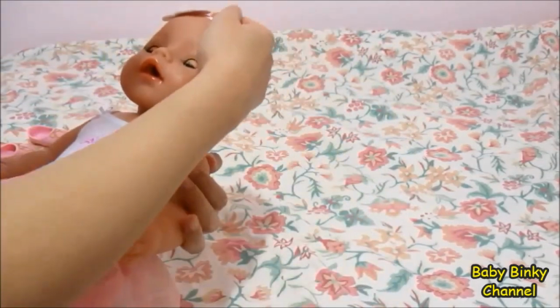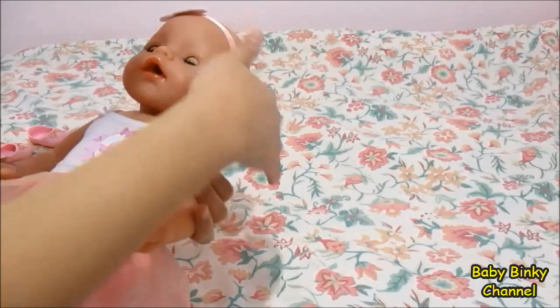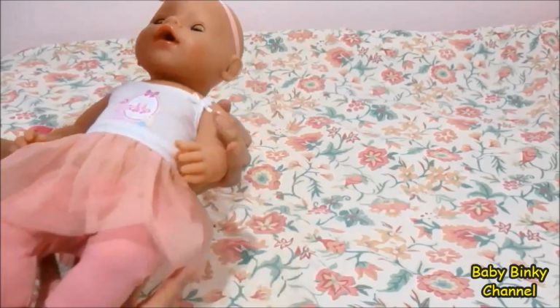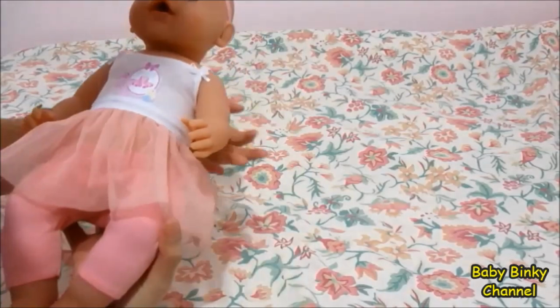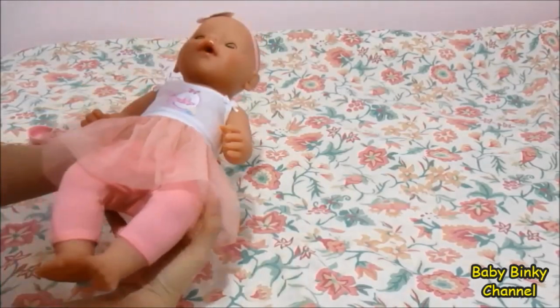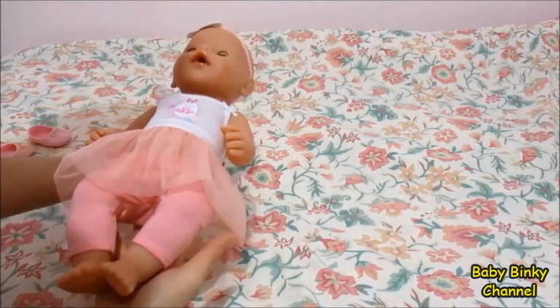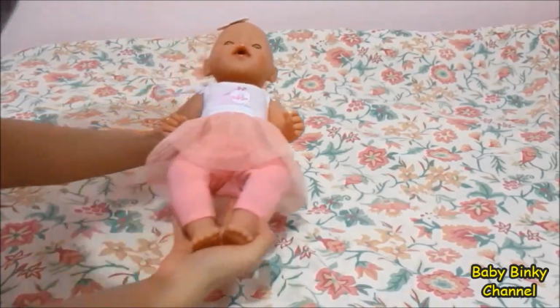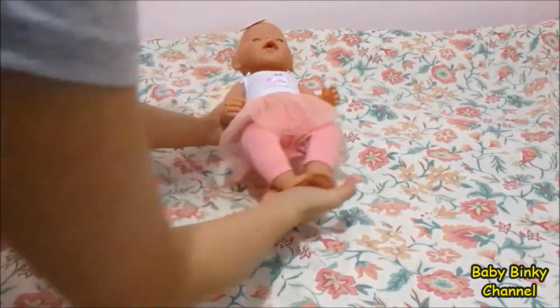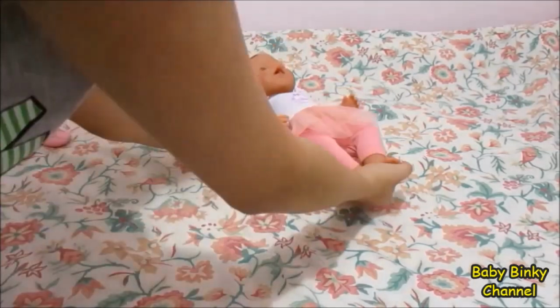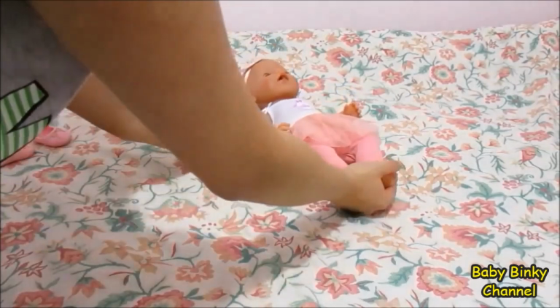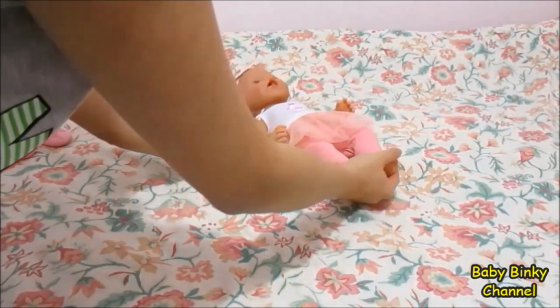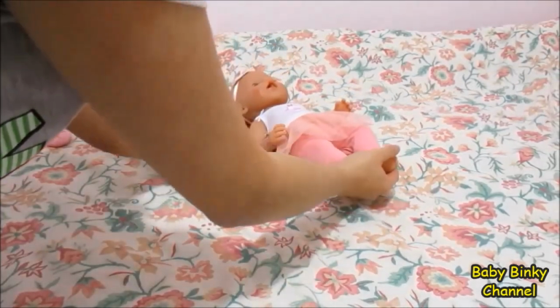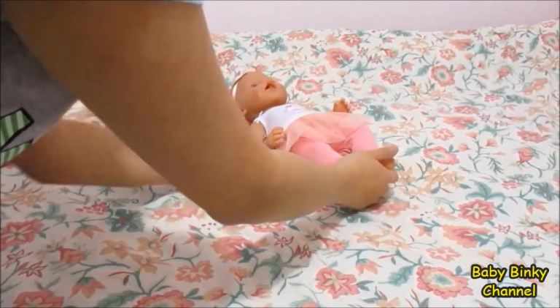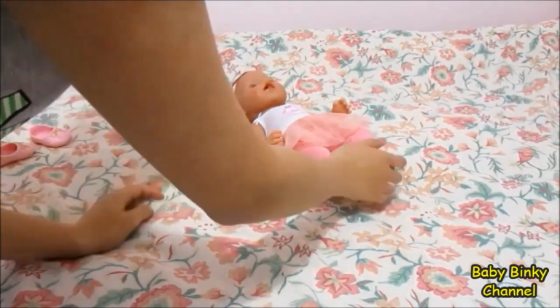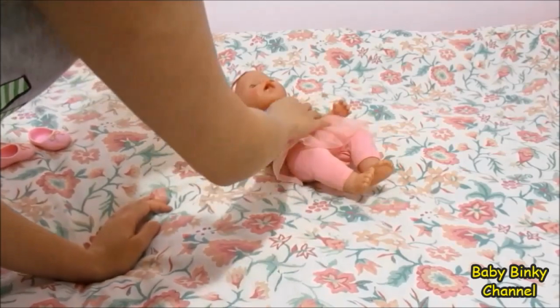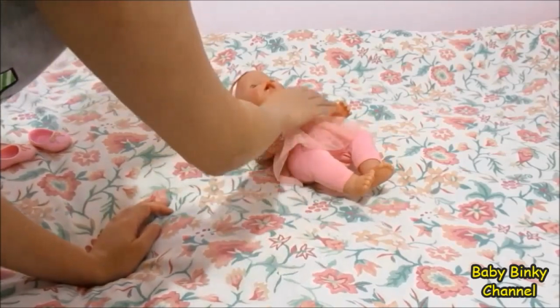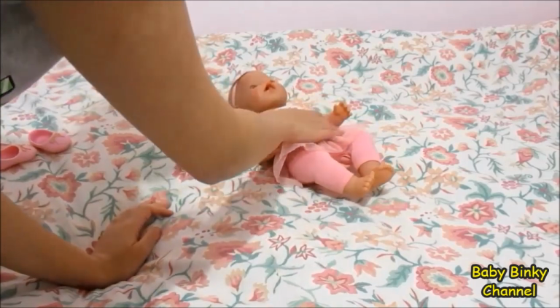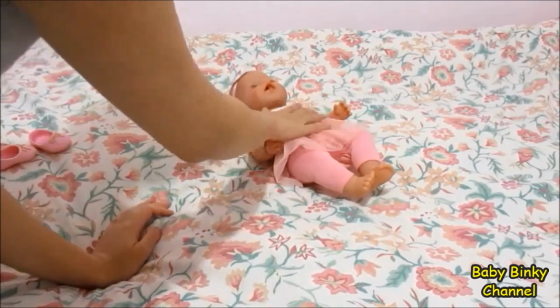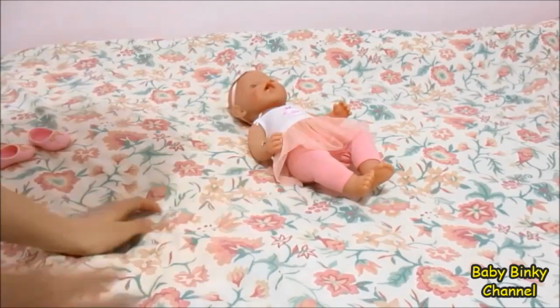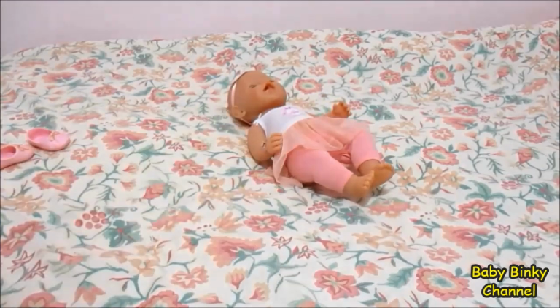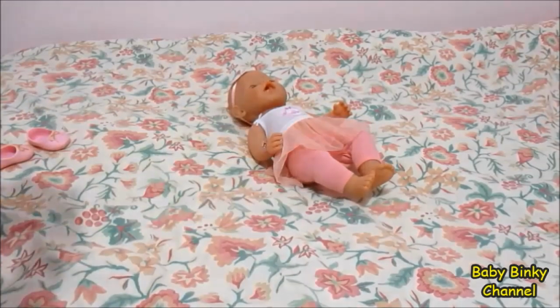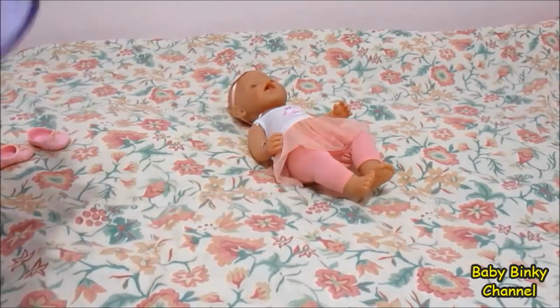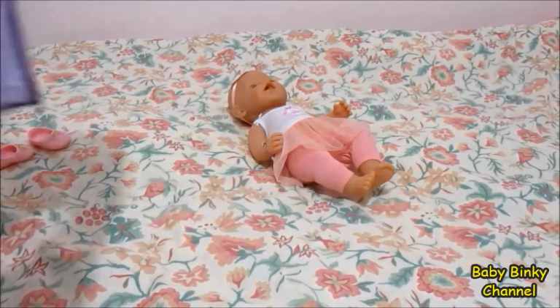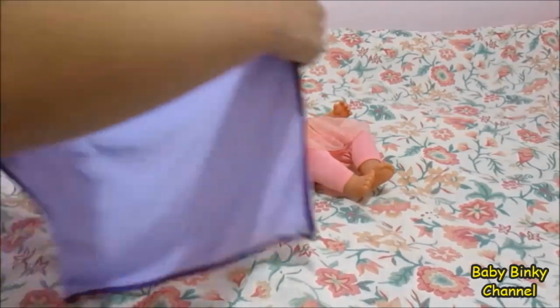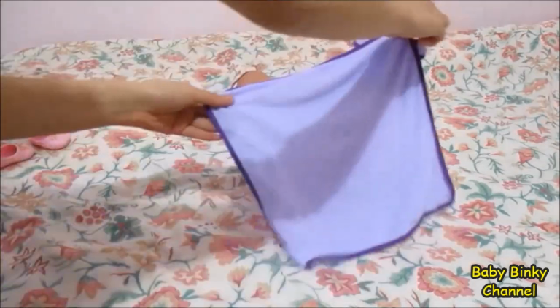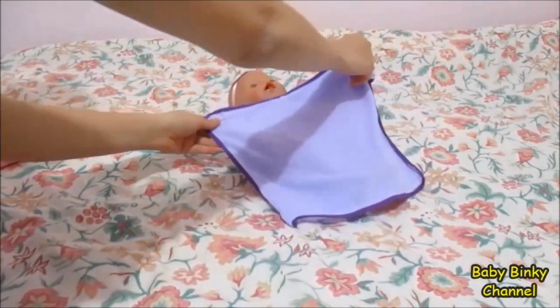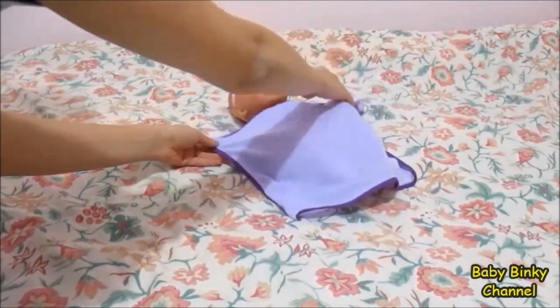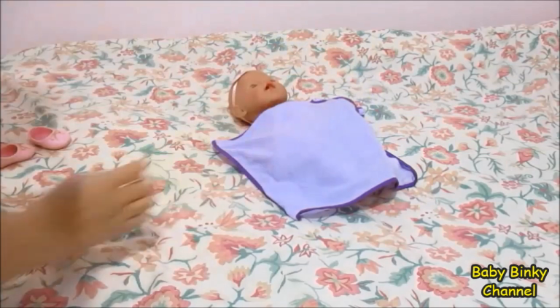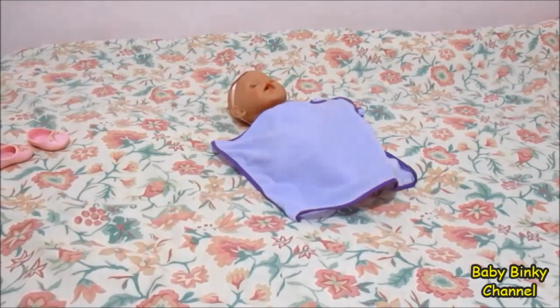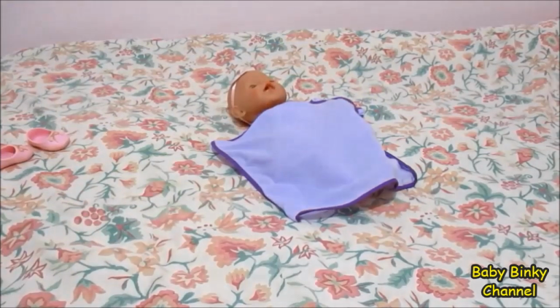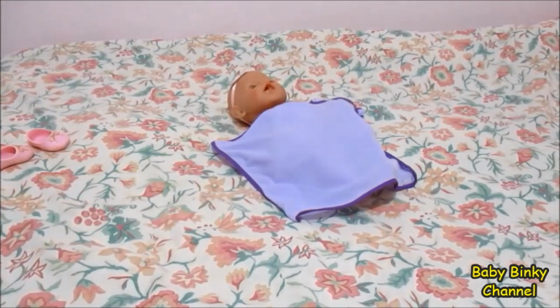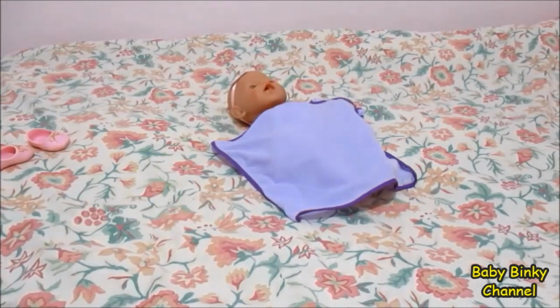Alright, I think it's time to put her down. So I'm just going to put her over here and grab her blanket in case she gets cold. And then I'm going to show you guys the haul that I bought her today.